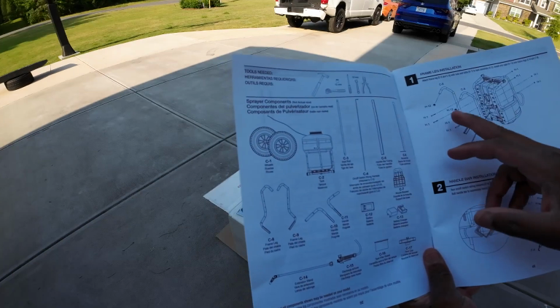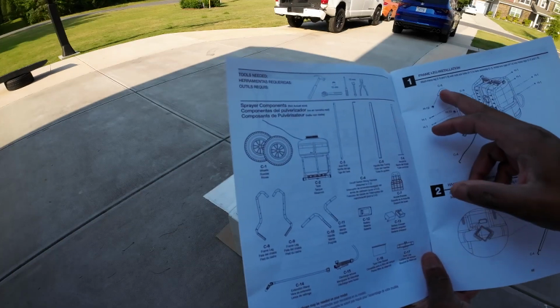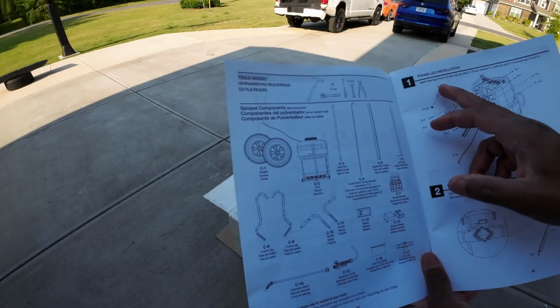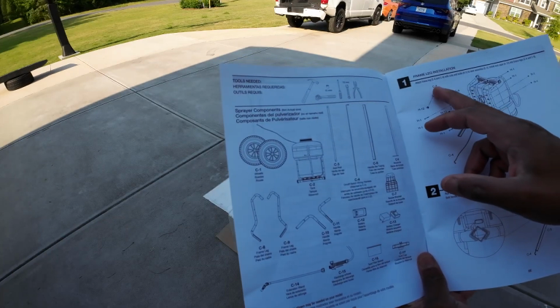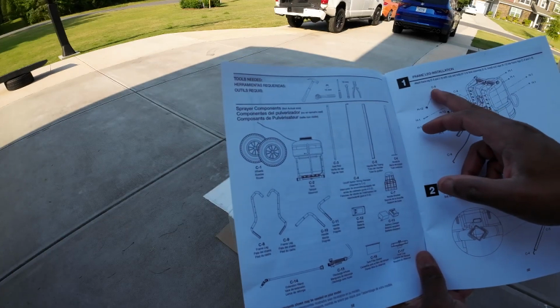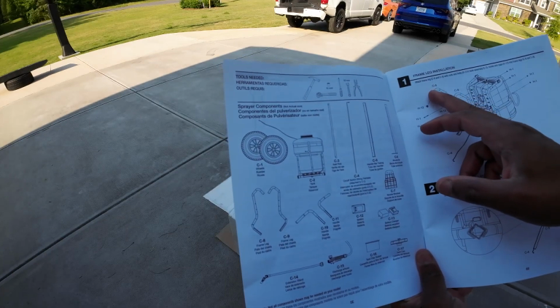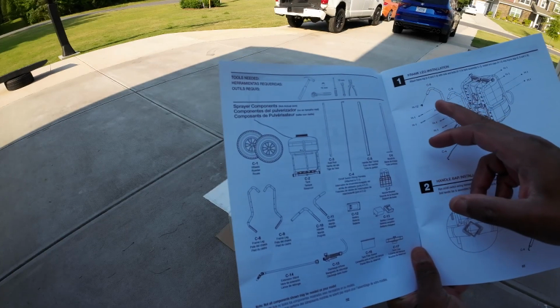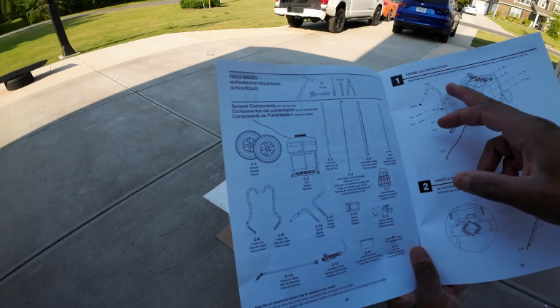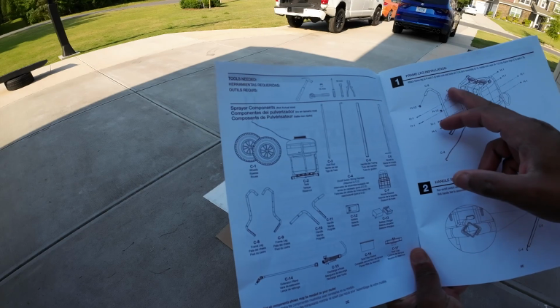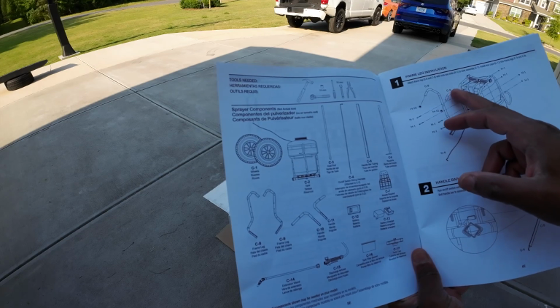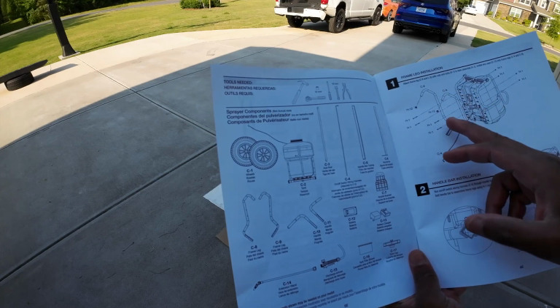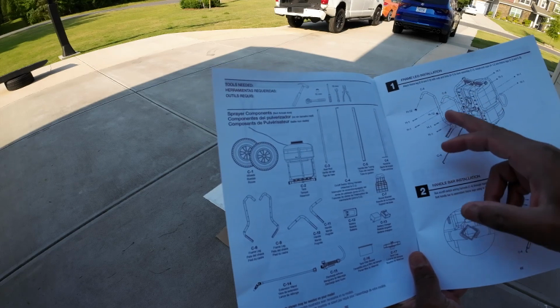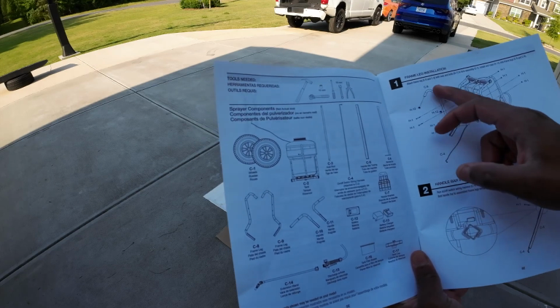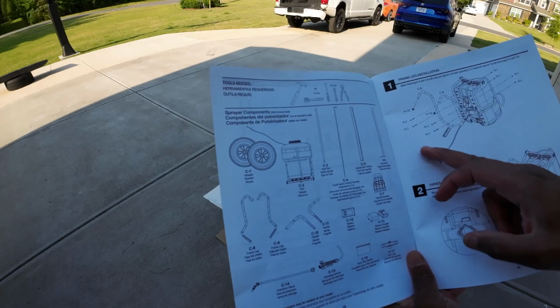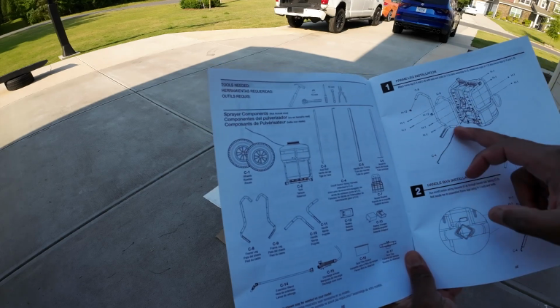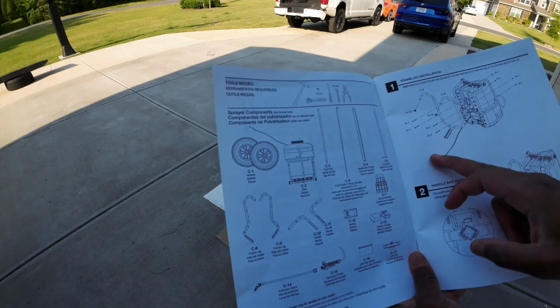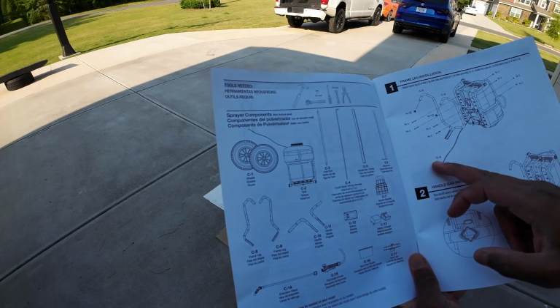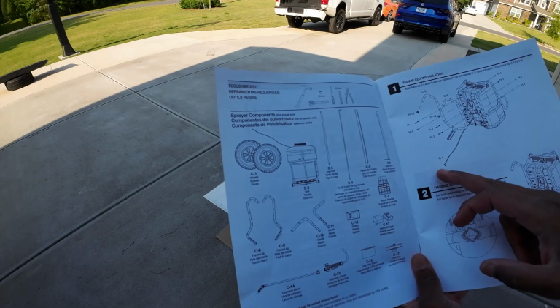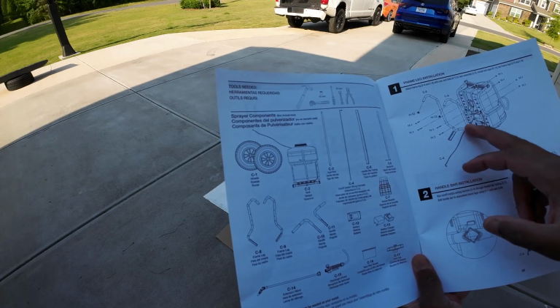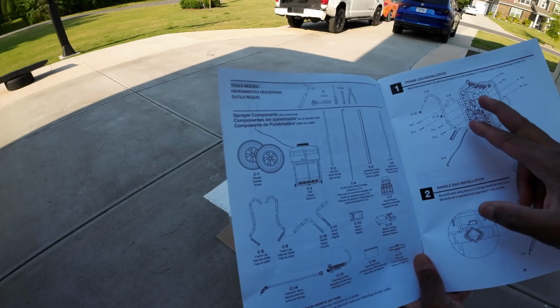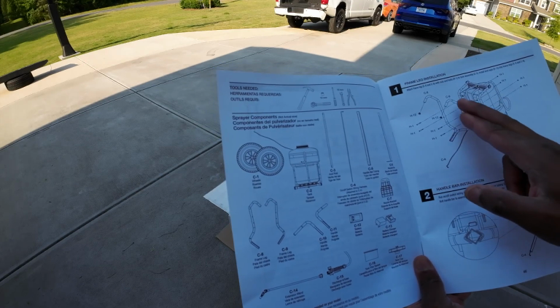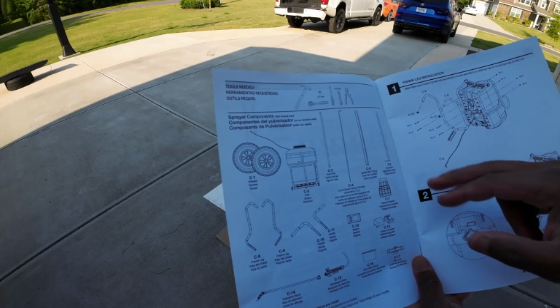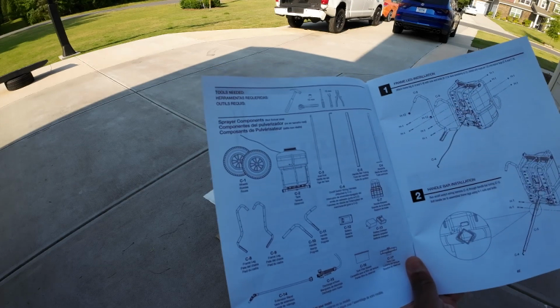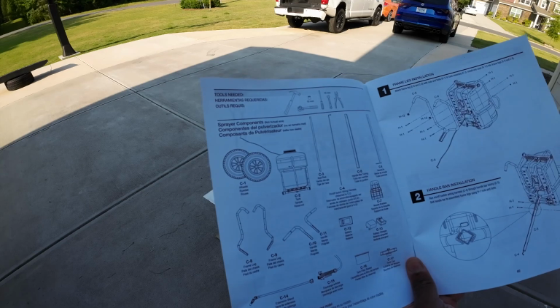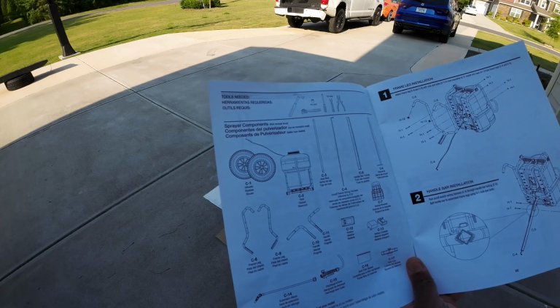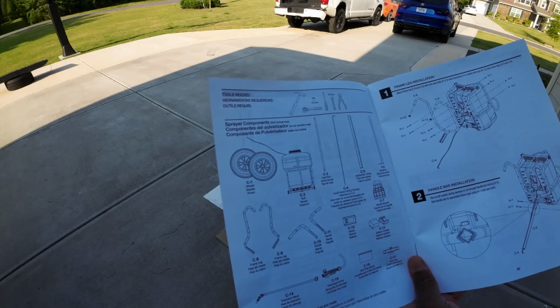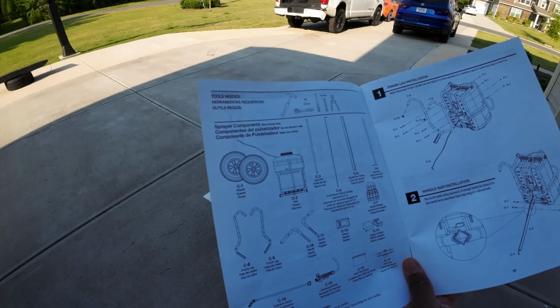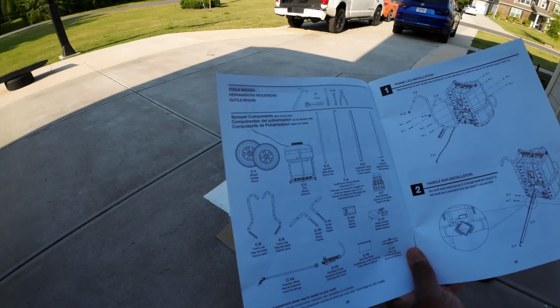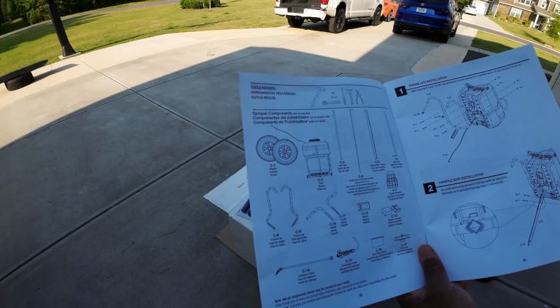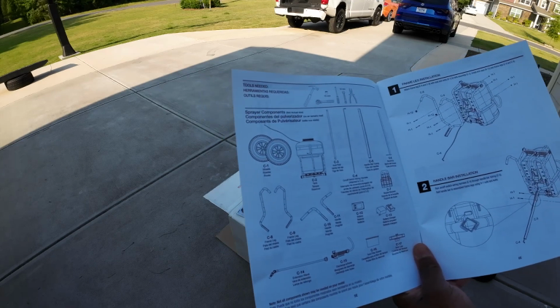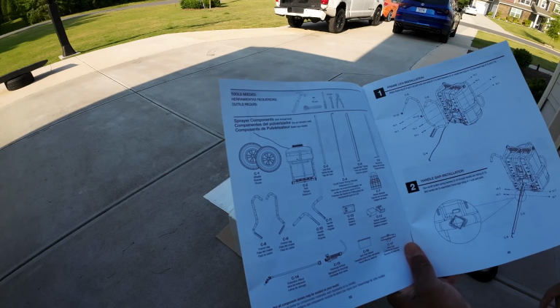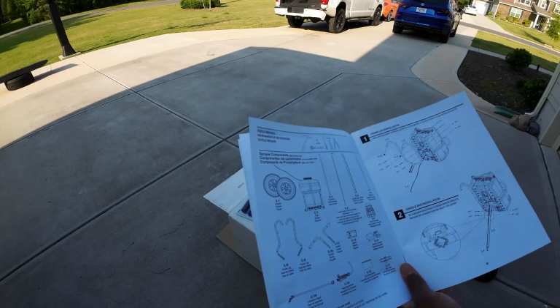We're gonna go ahead and grab C8 and C9, along with the rest of these parts, and then we're gonna start putting them together on the back side of the sprayer.